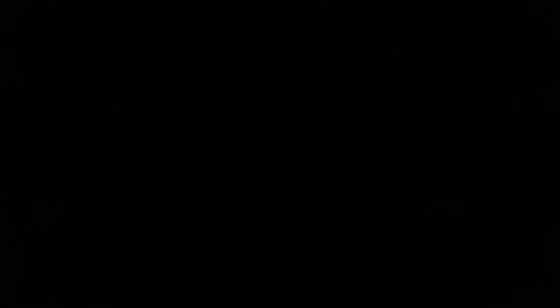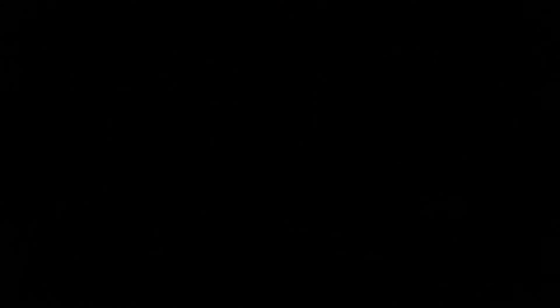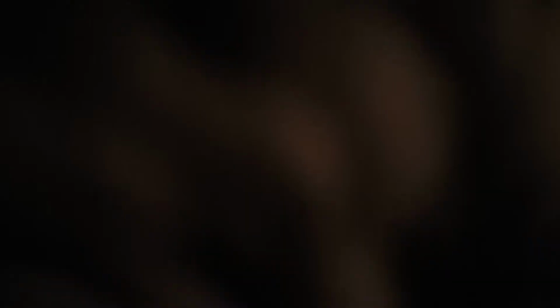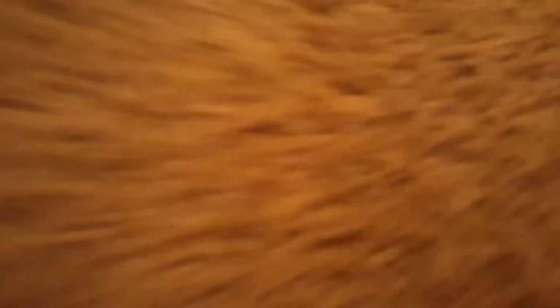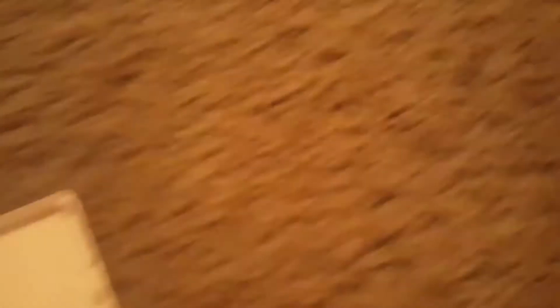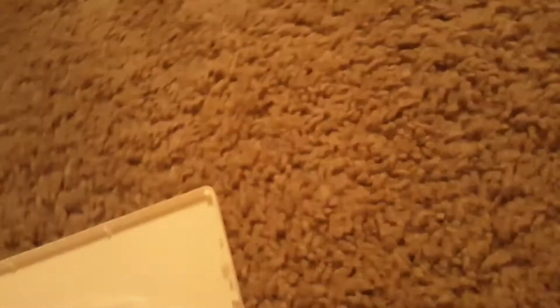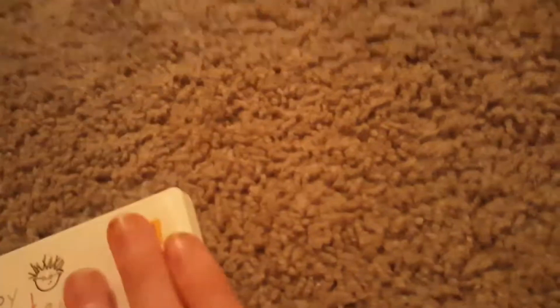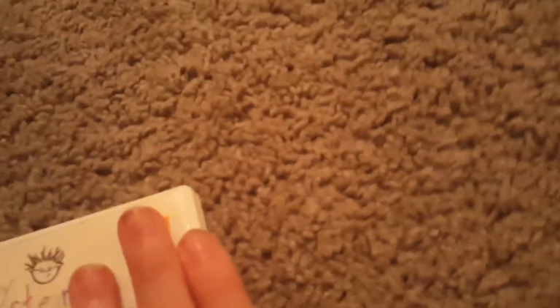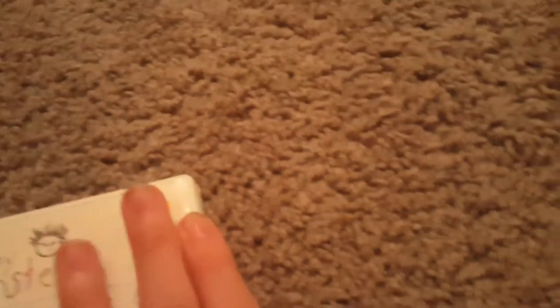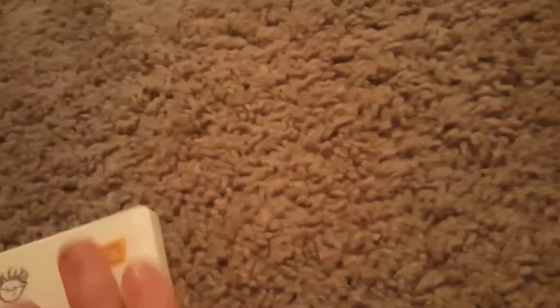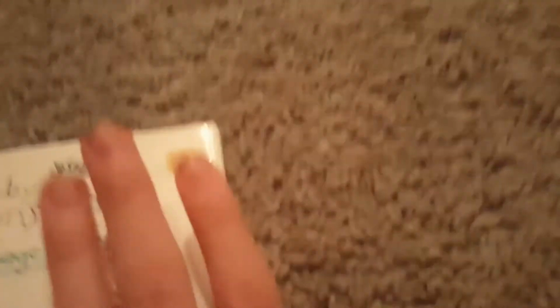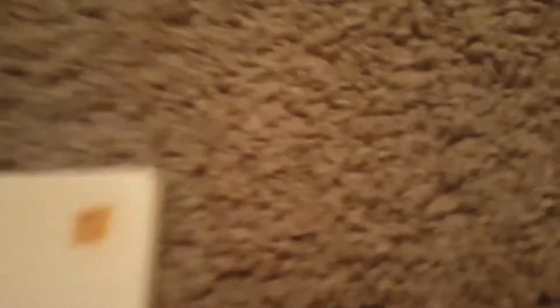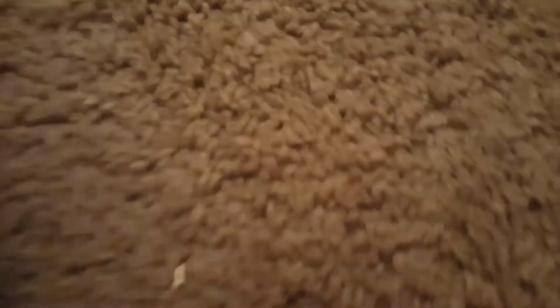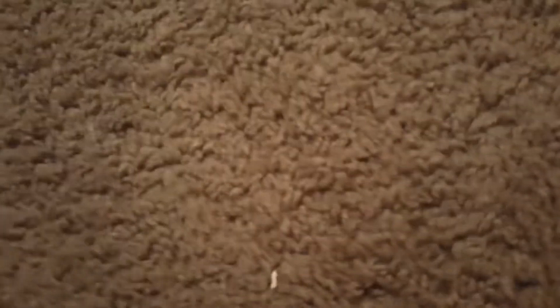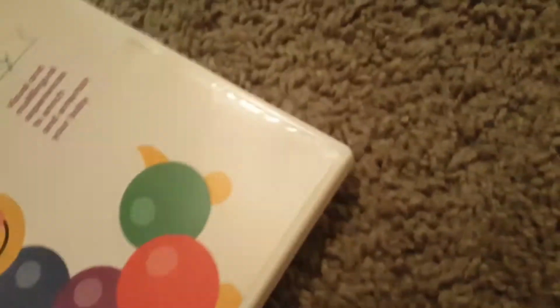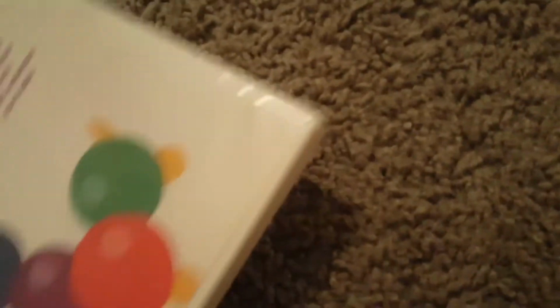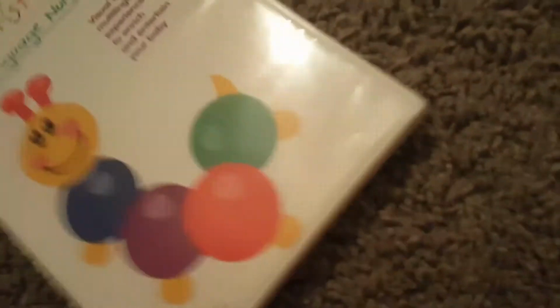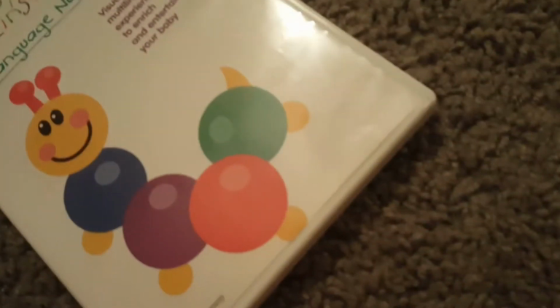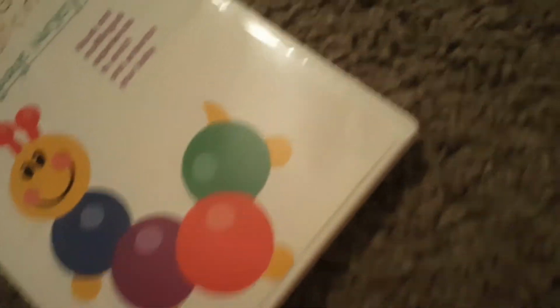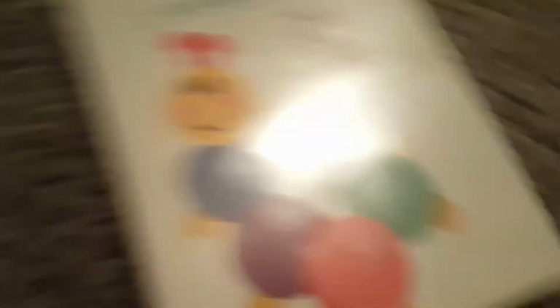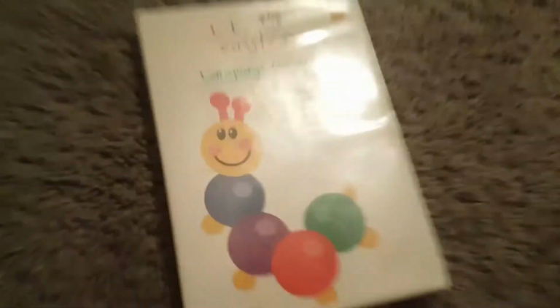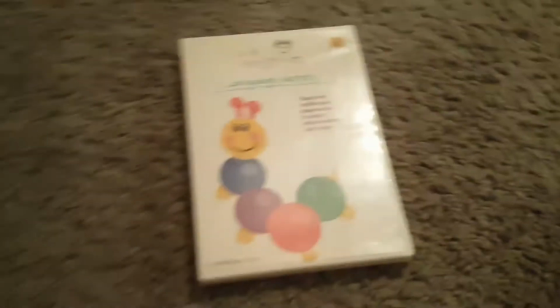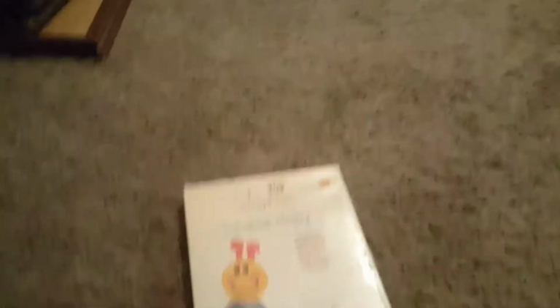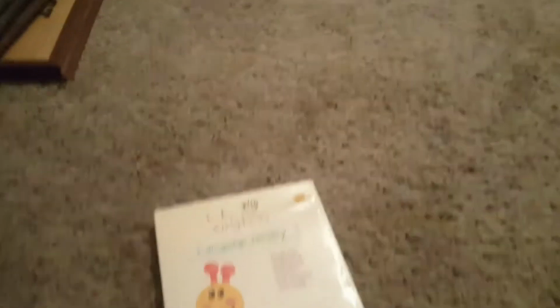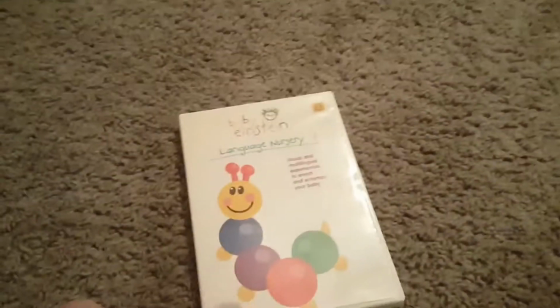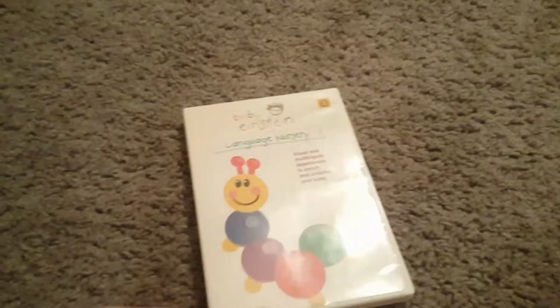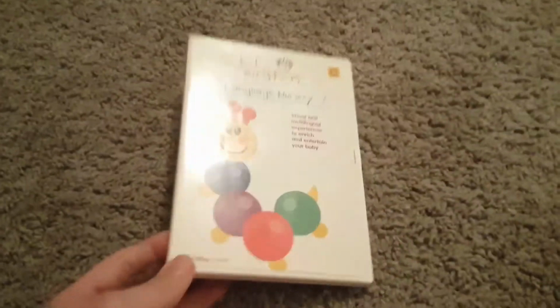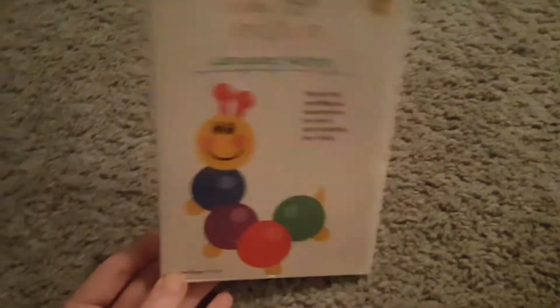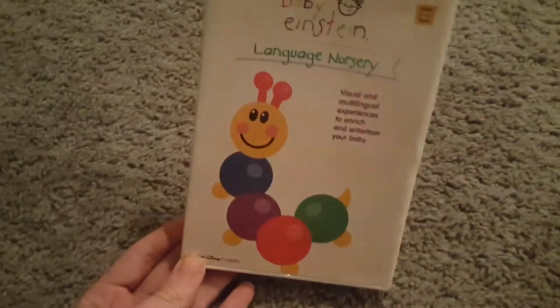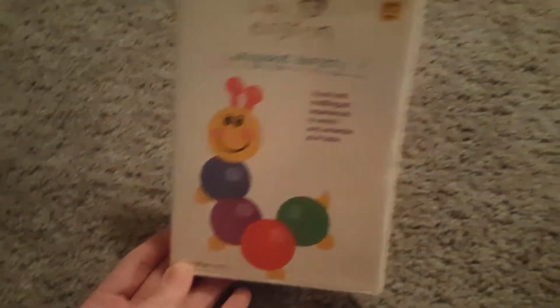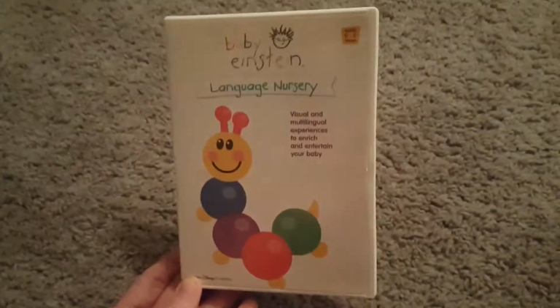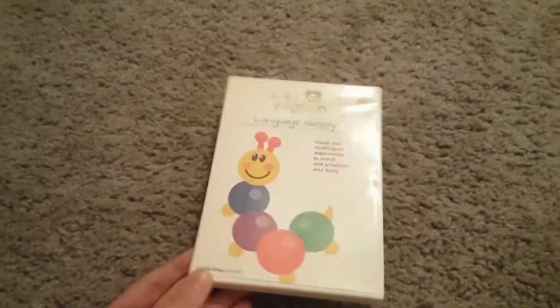I actually used to have this DVD when I was younger but I got rid of it. Oh, I got a new one — a new one. Yeah.